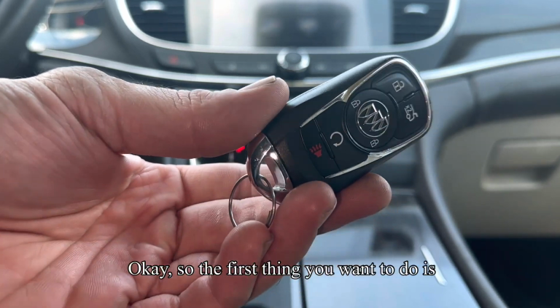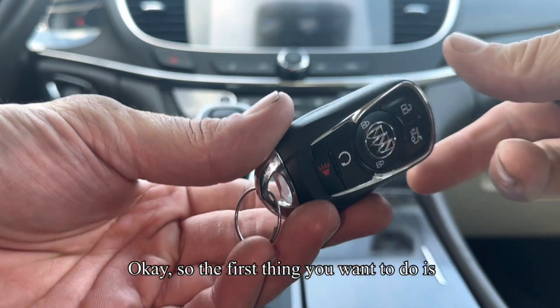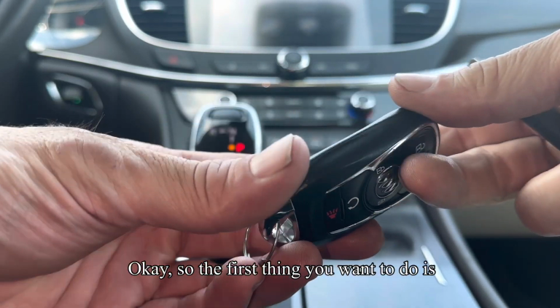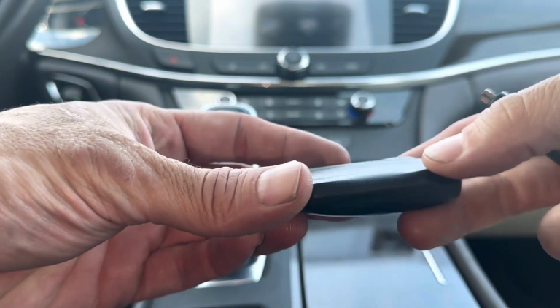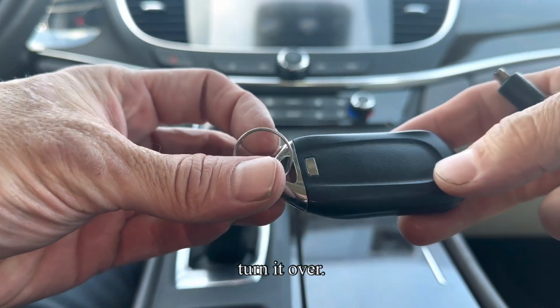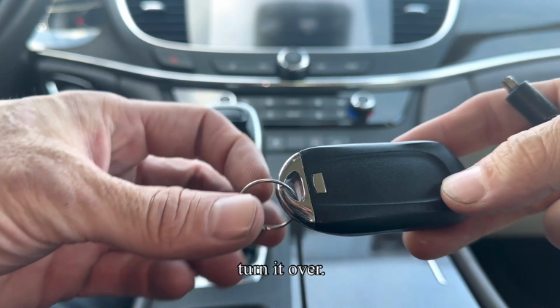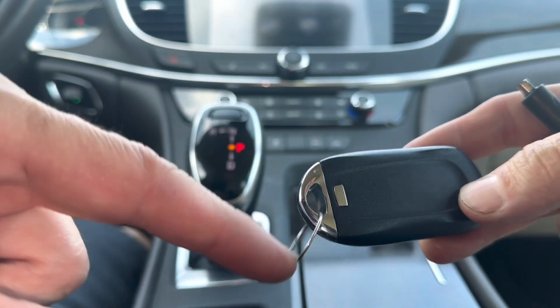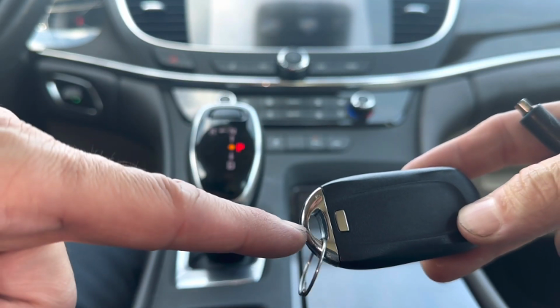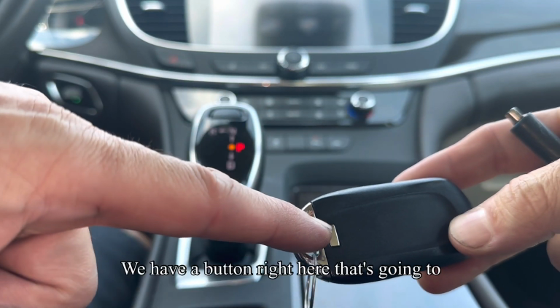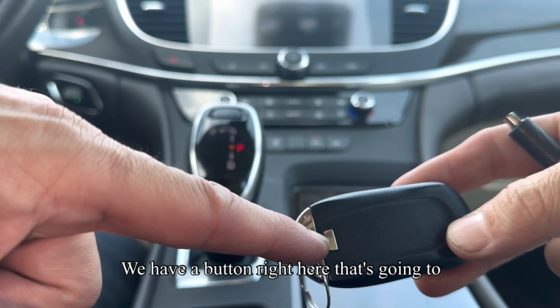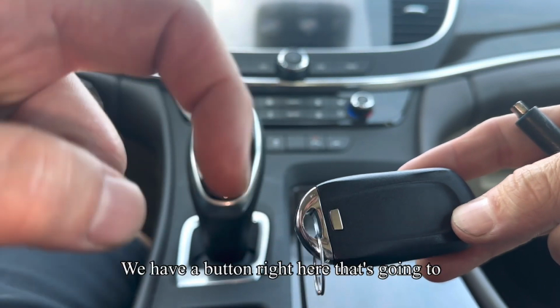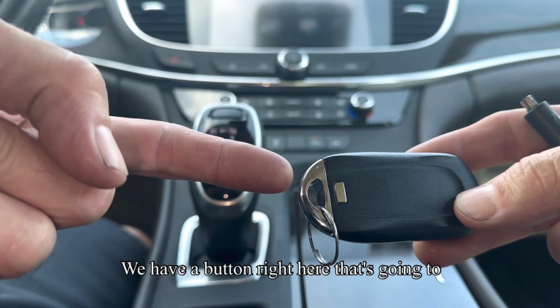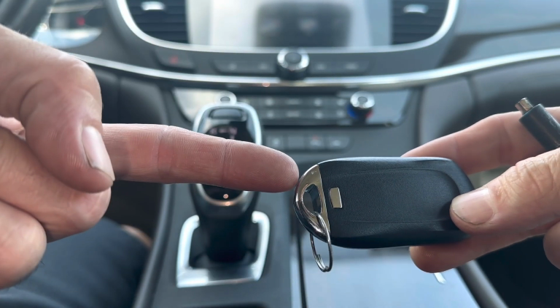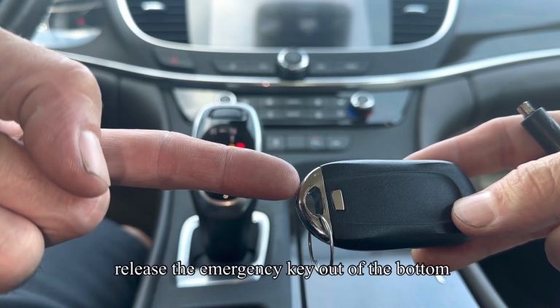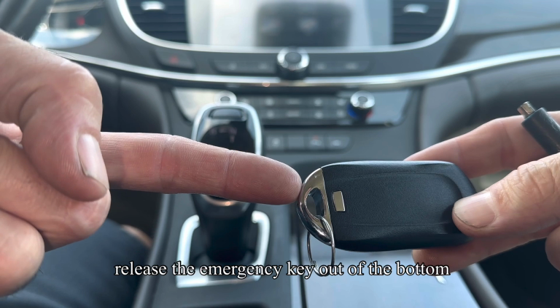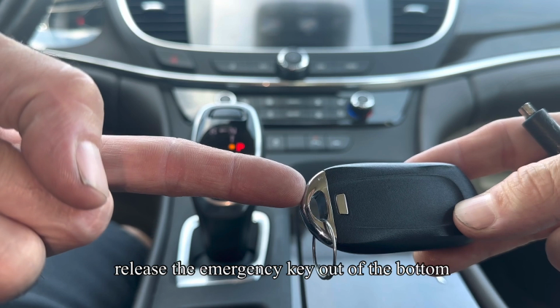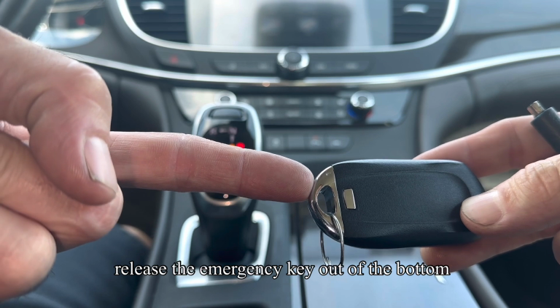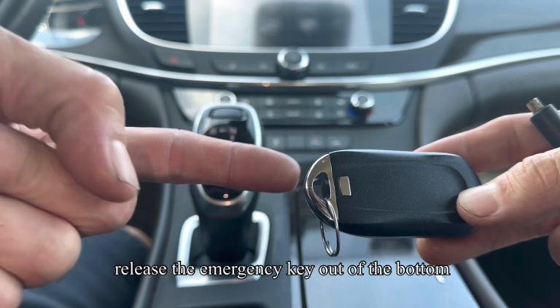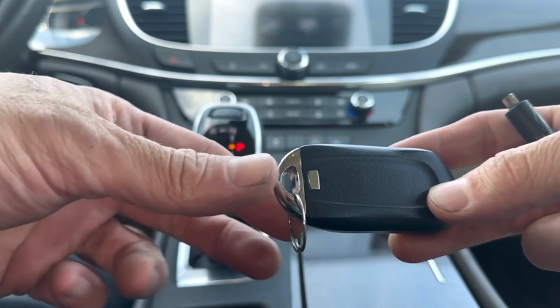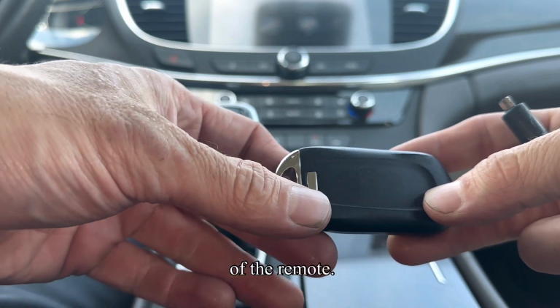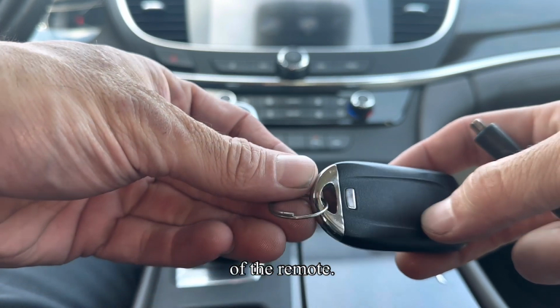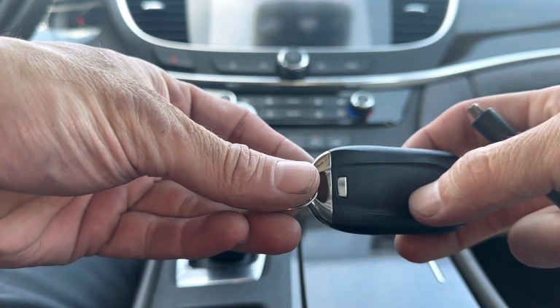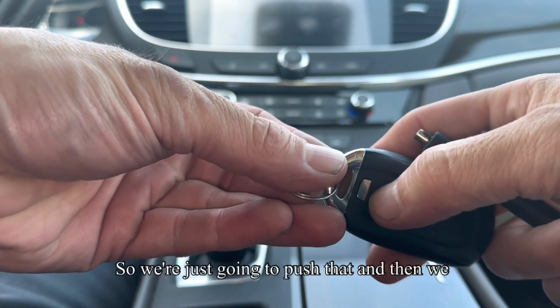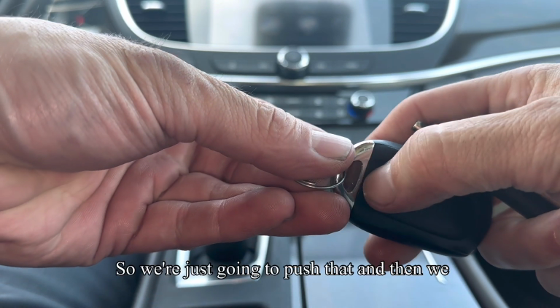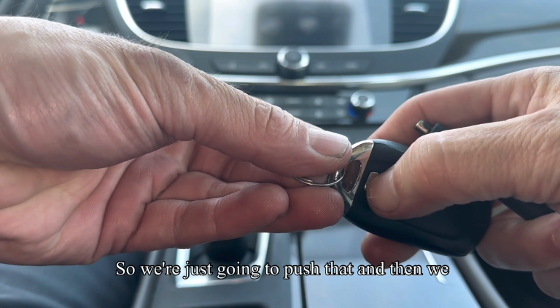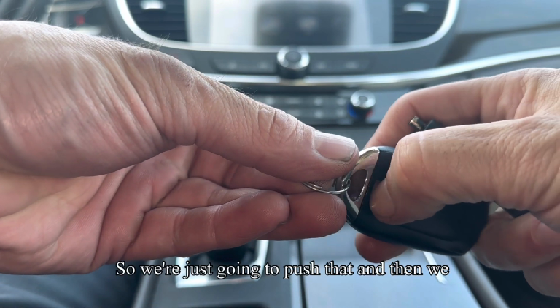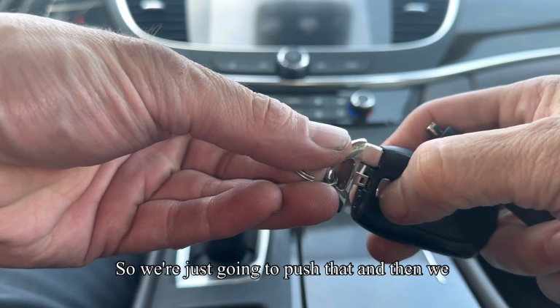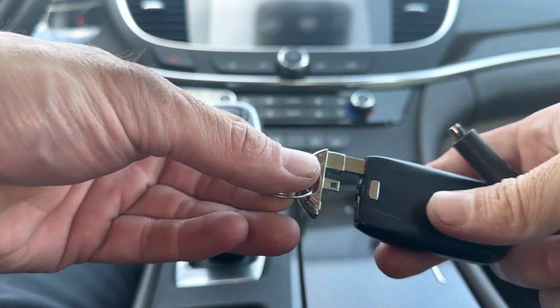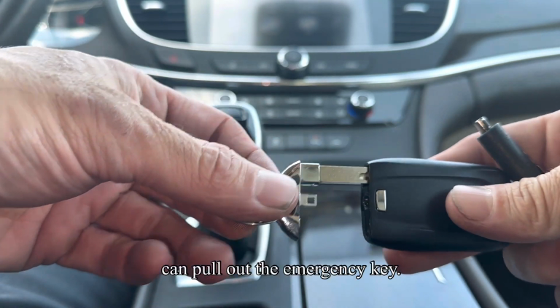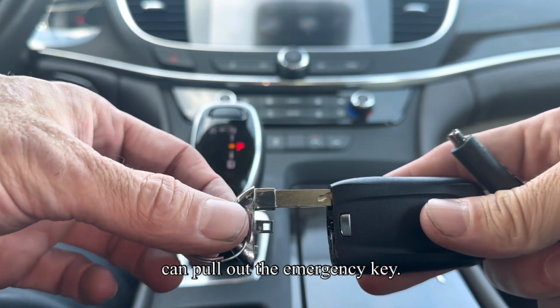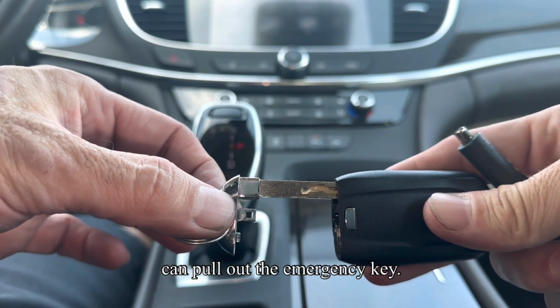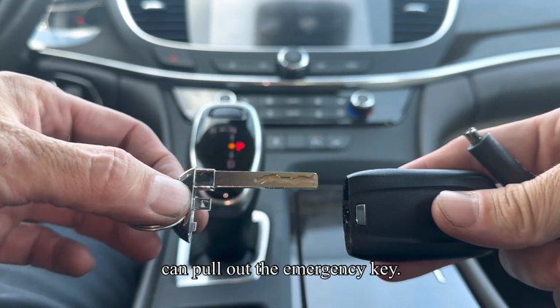The first thing you want to do is turn it over. We have a button right here that's going to release the emergency key out of the bottom of the remote. So we're just going to push that, then we can pull out the emergency key.